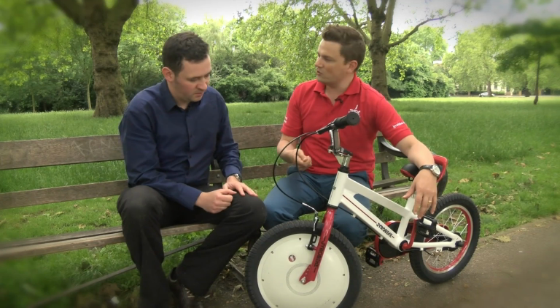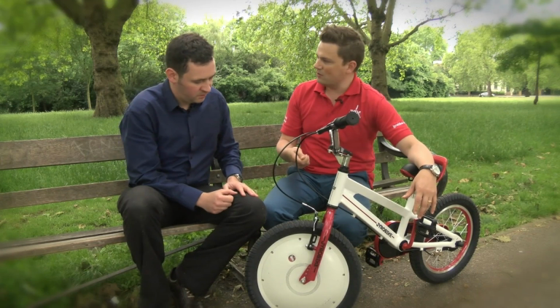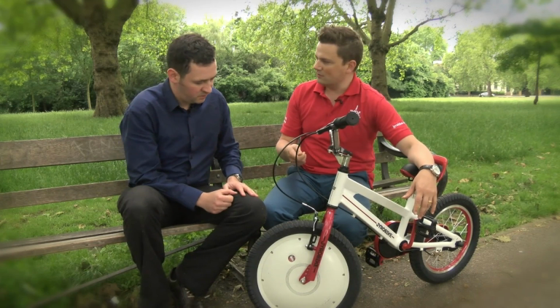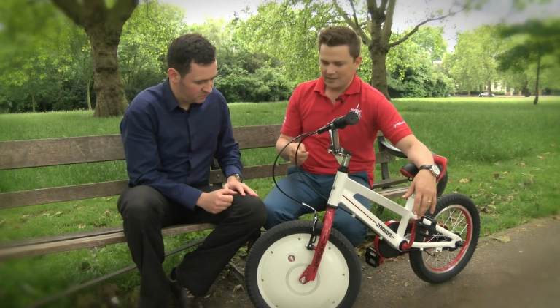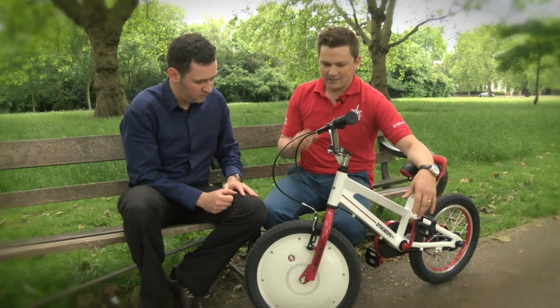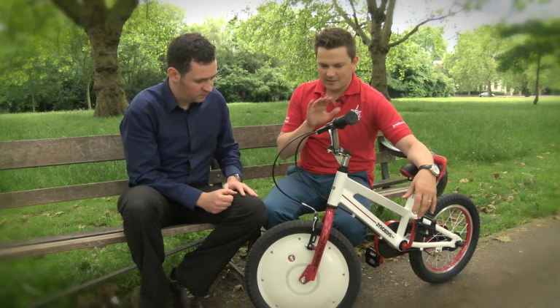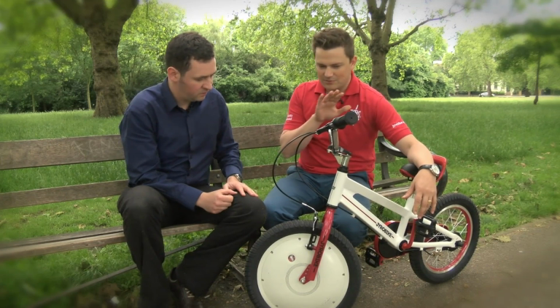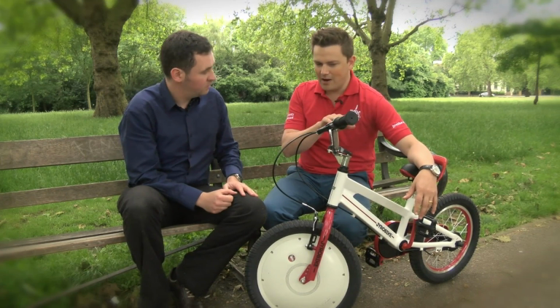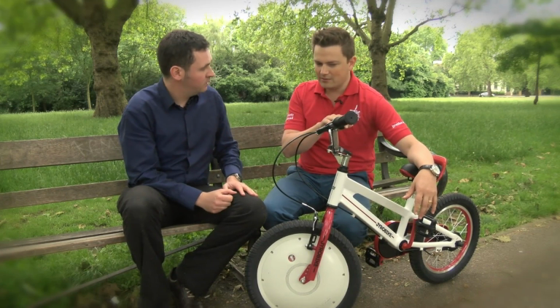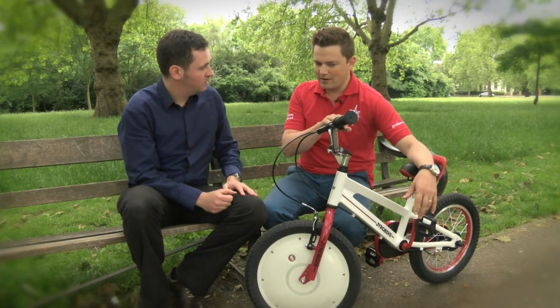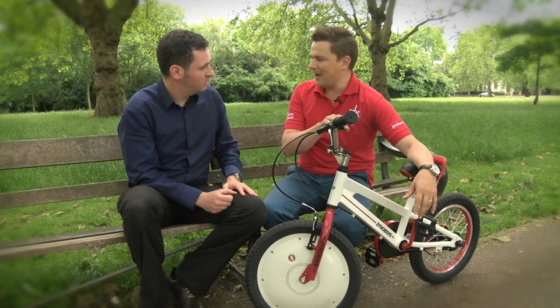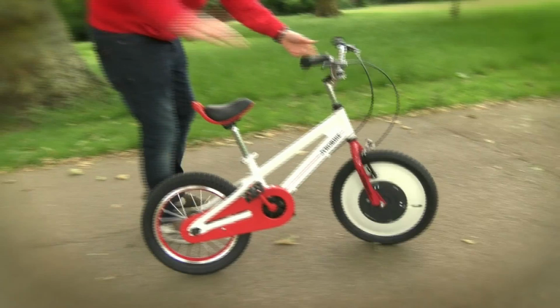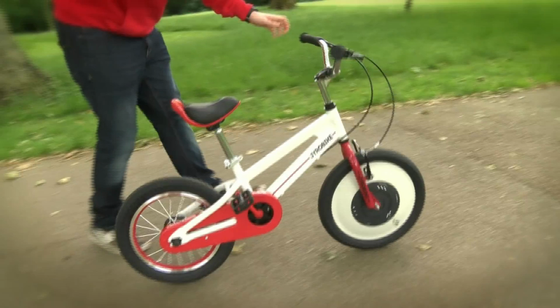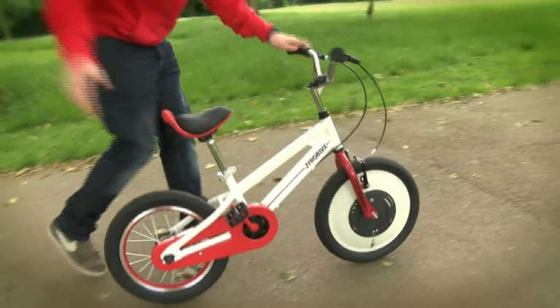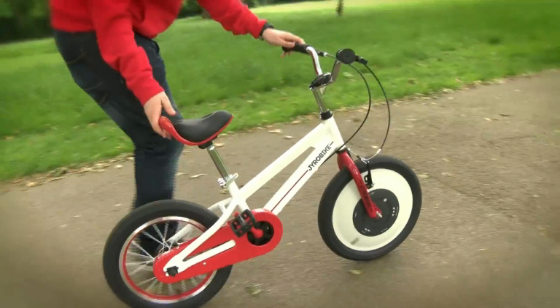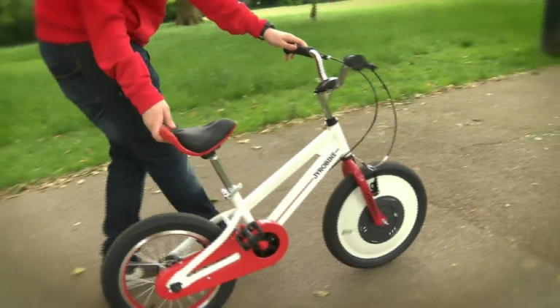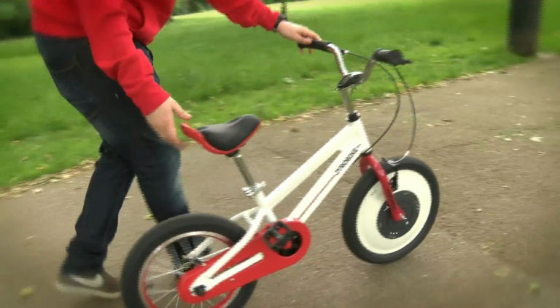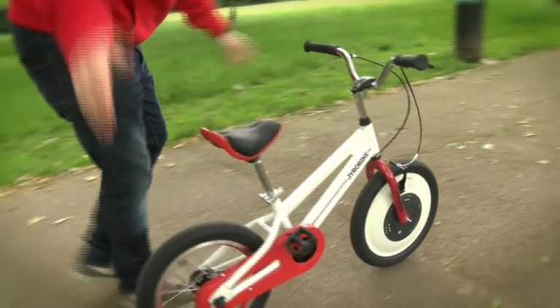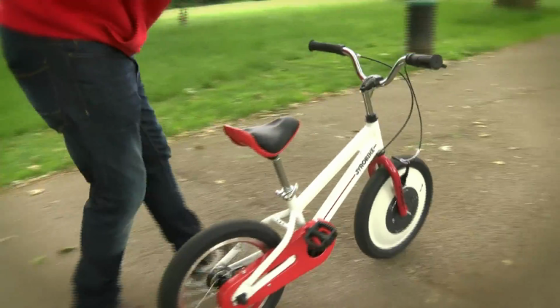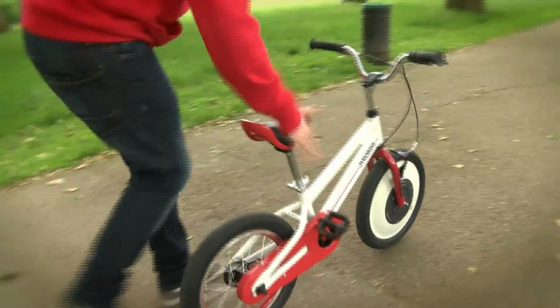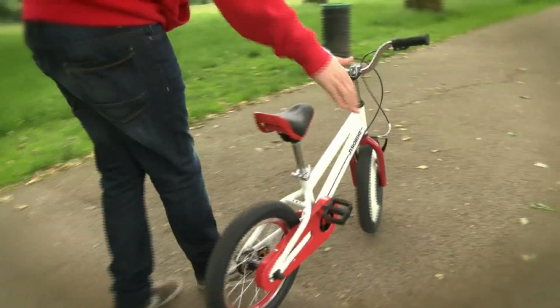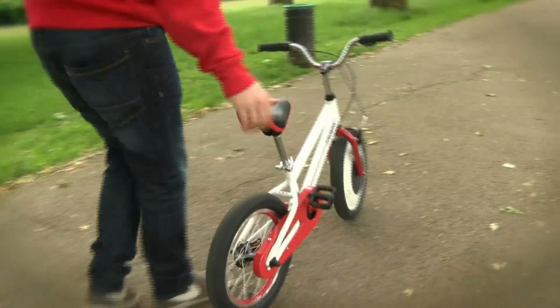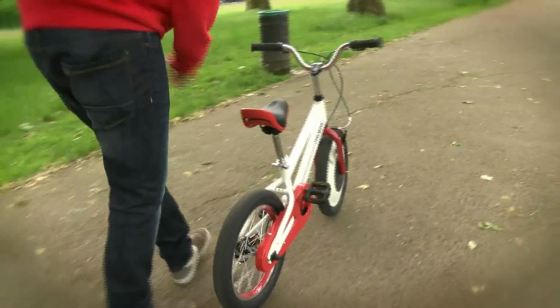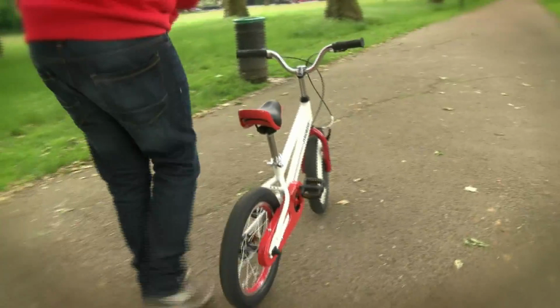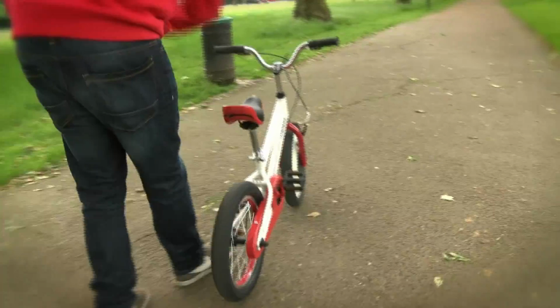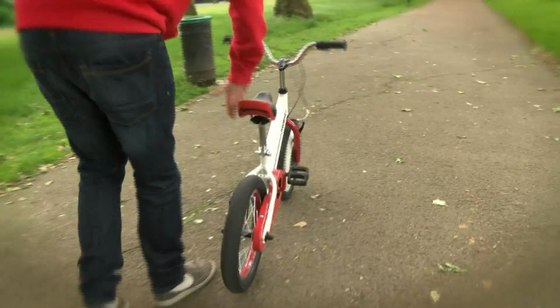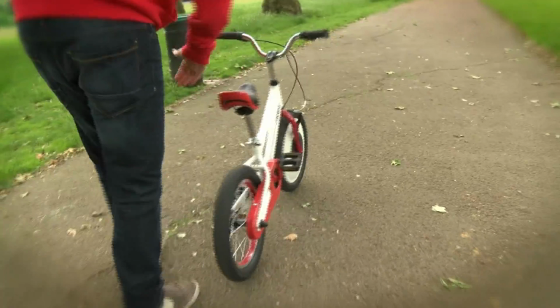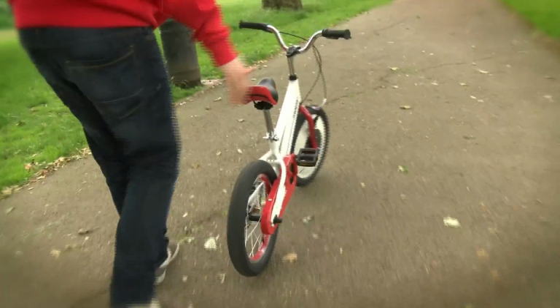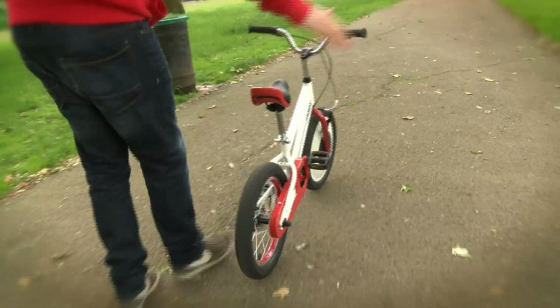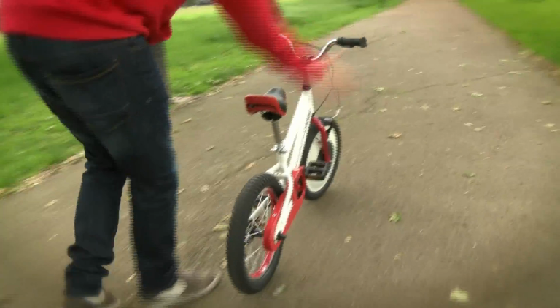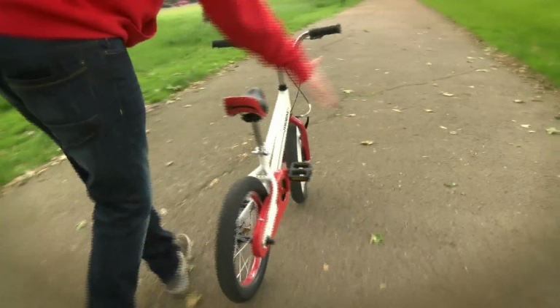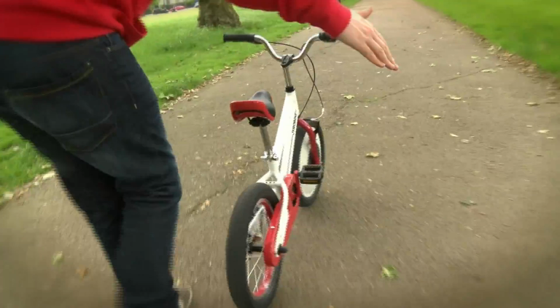...it actually keeps the bike and the rider balanced. So as a rider starts to tip or wobble, the bike will actually auto-steer and correct the lean.